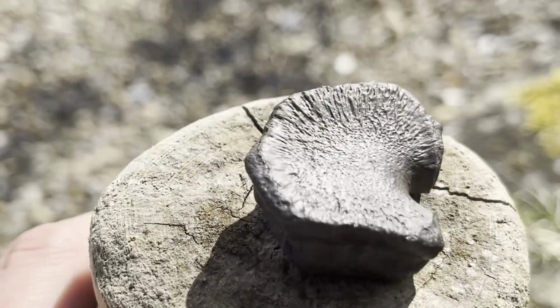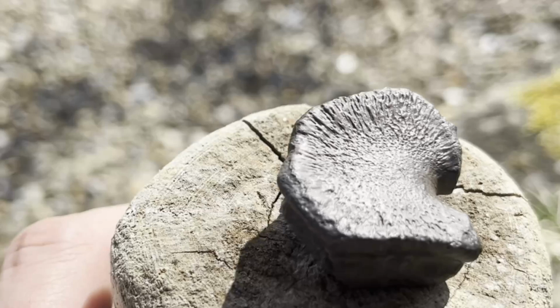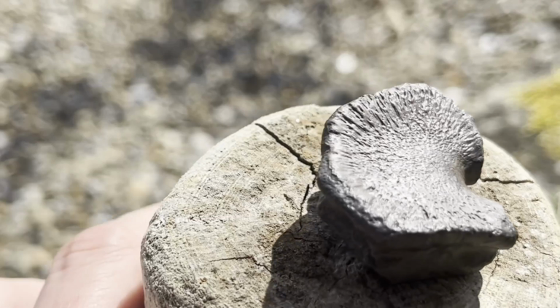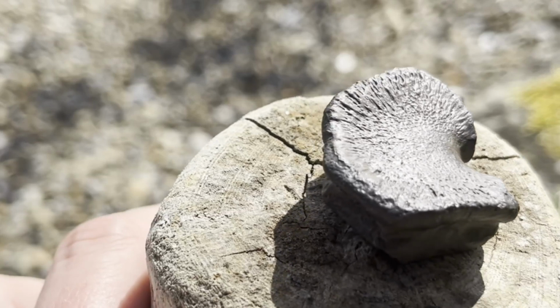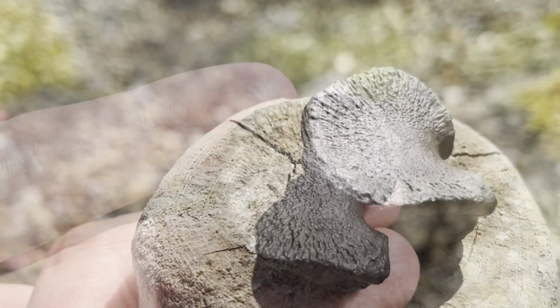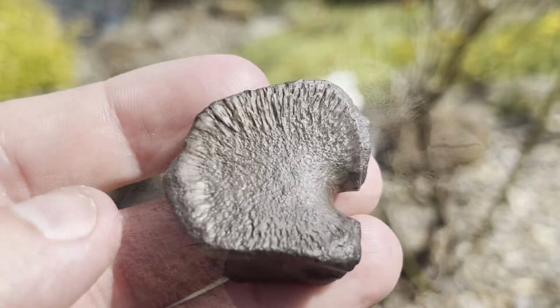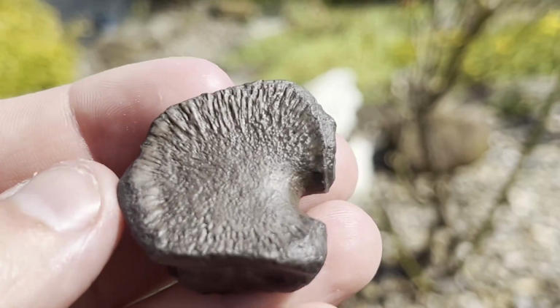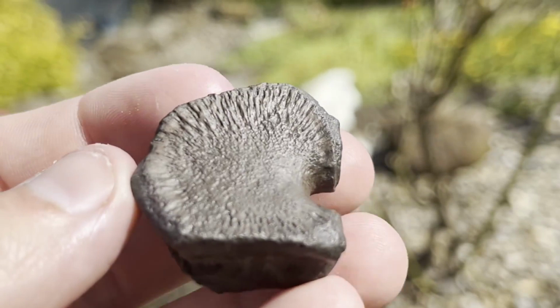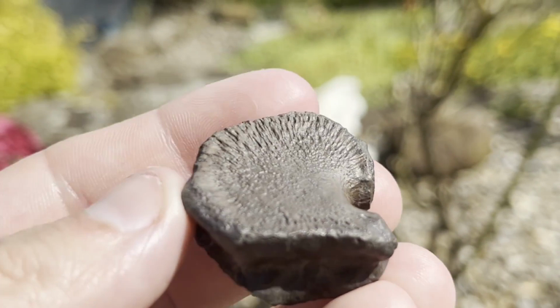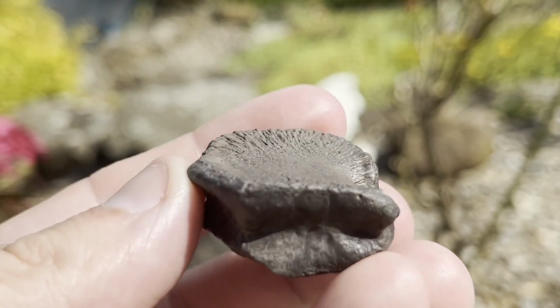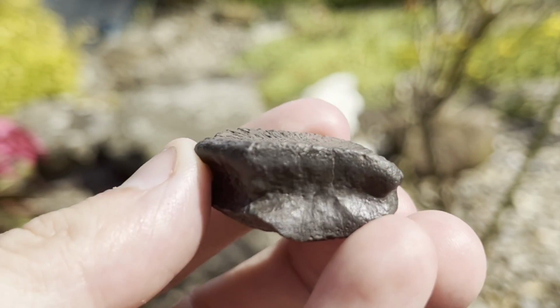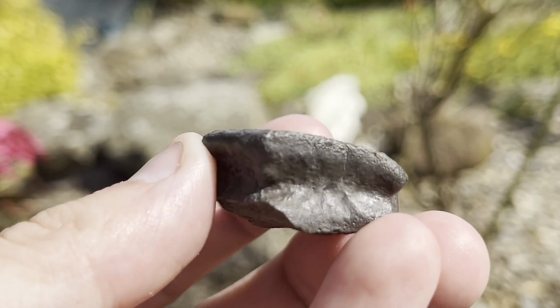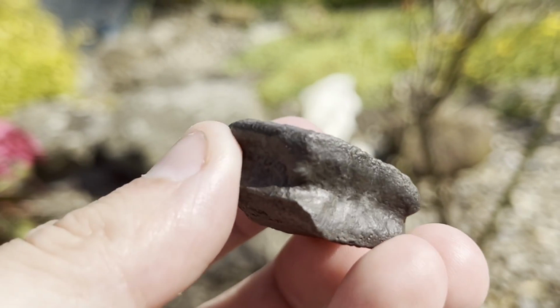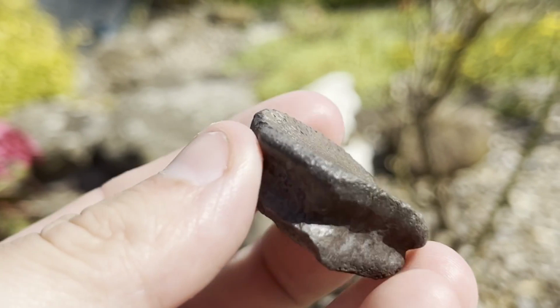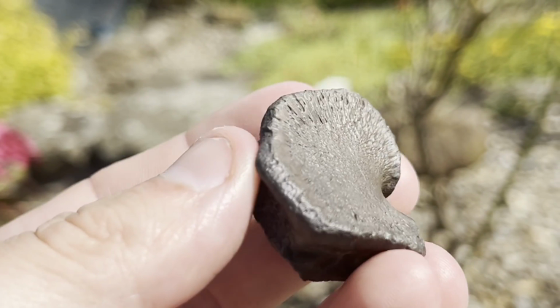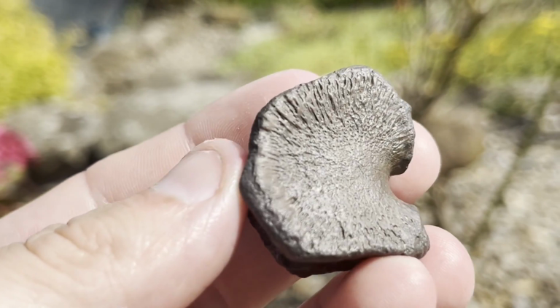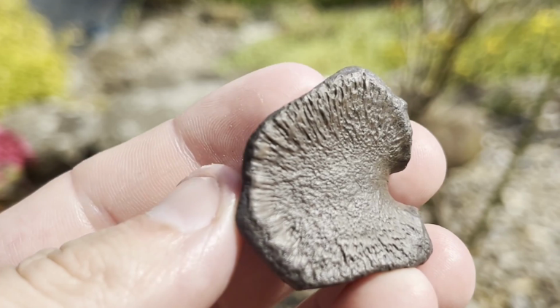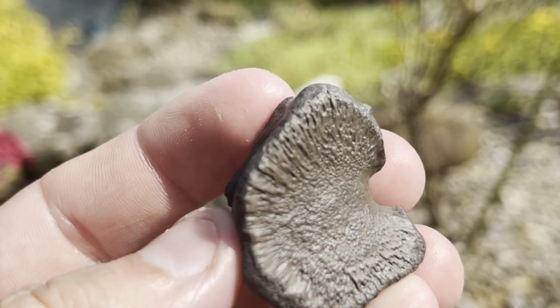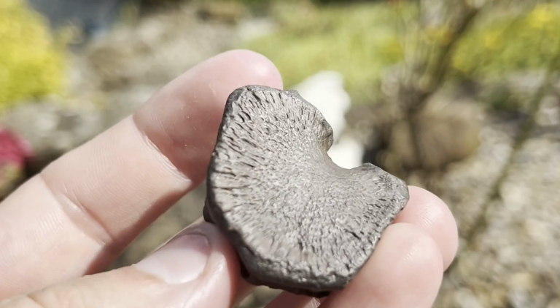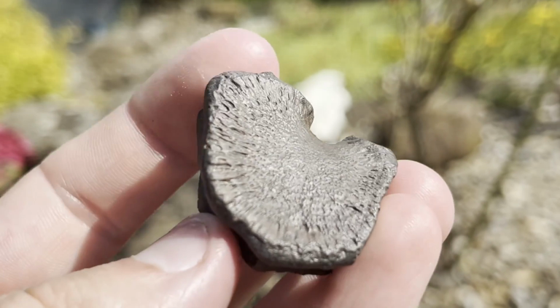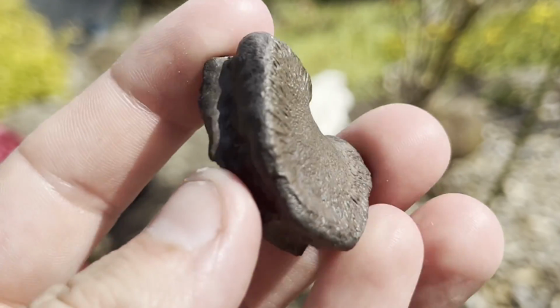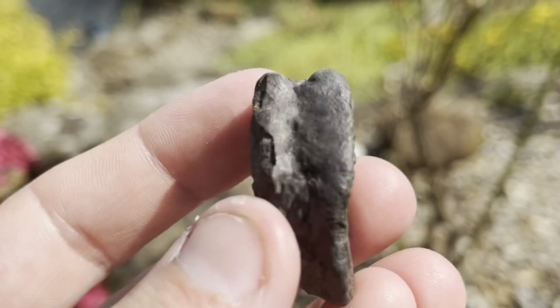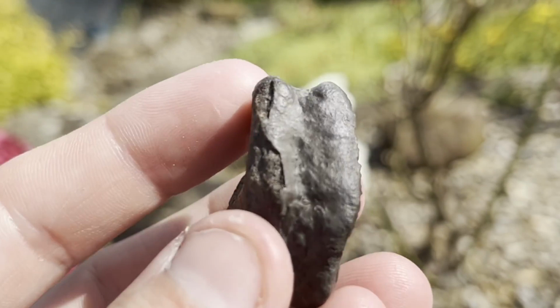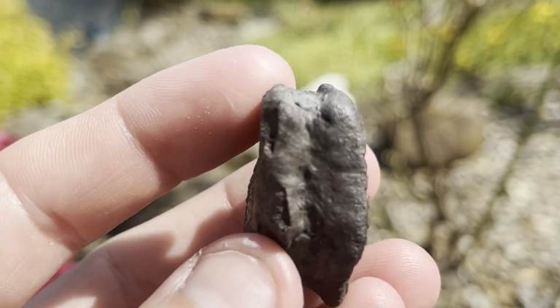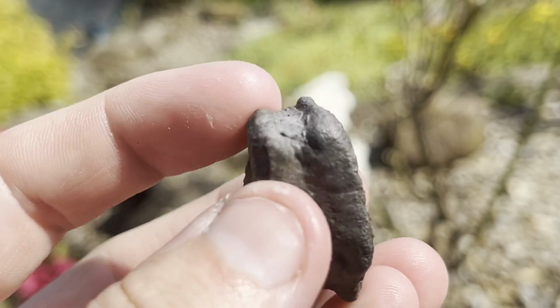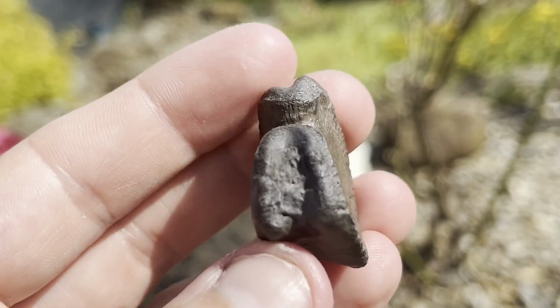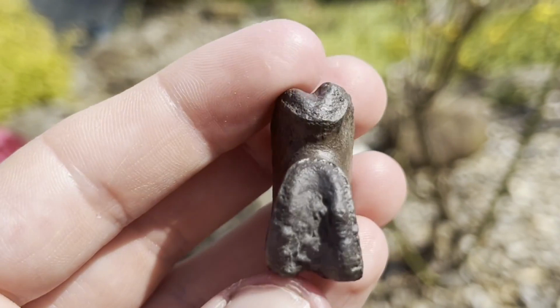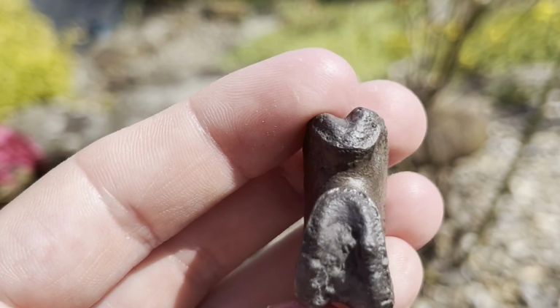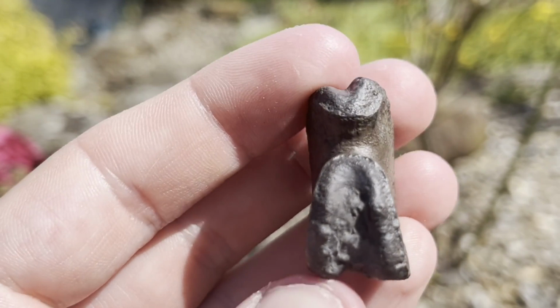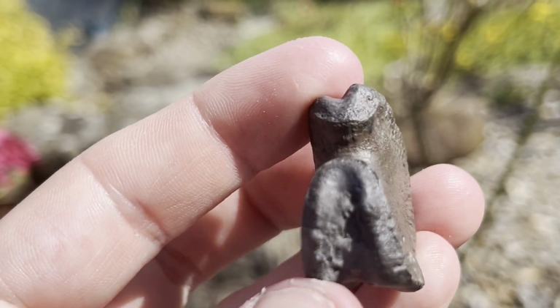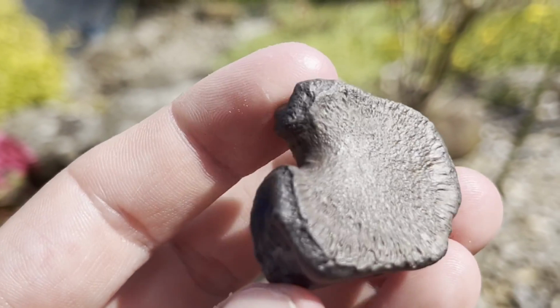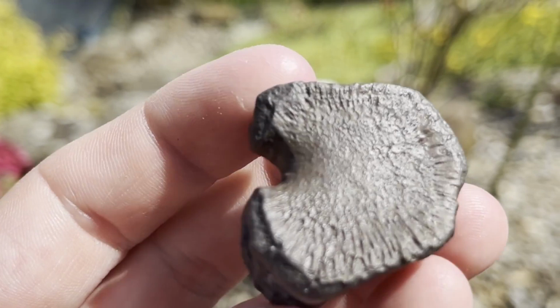This ichthyosaur paddle digit or flipper bone shows incredible detail. It was preserved inside a layer of very thin shale which I managed to air-abrade straight off.